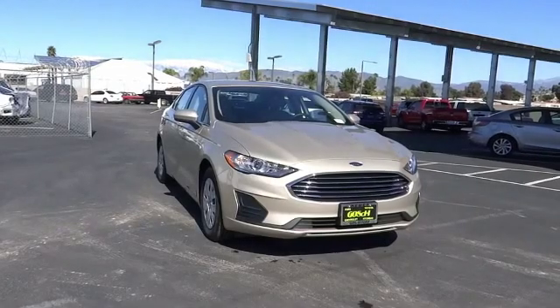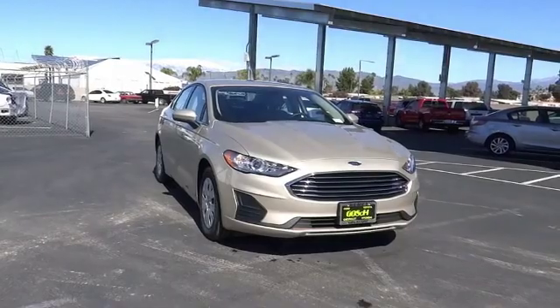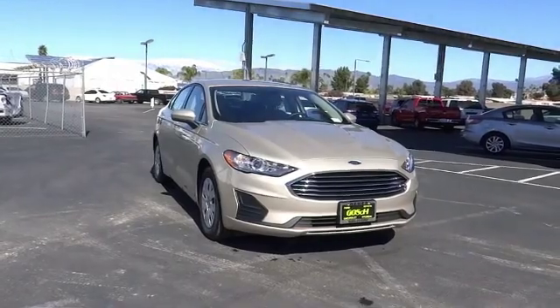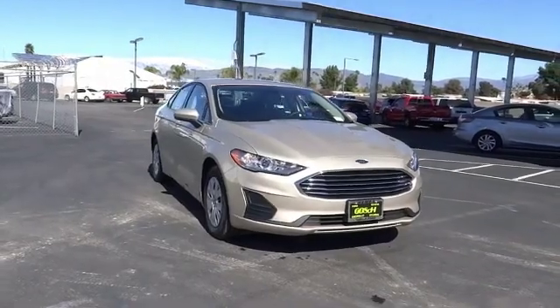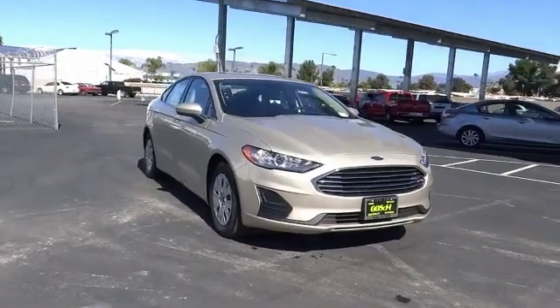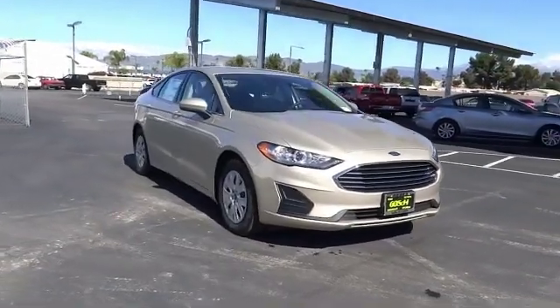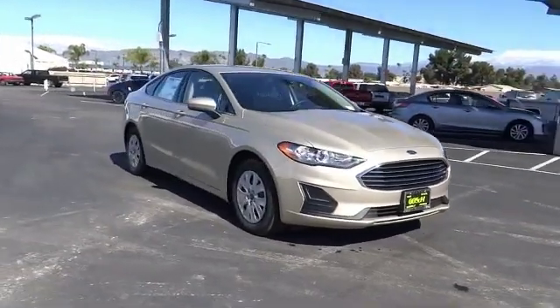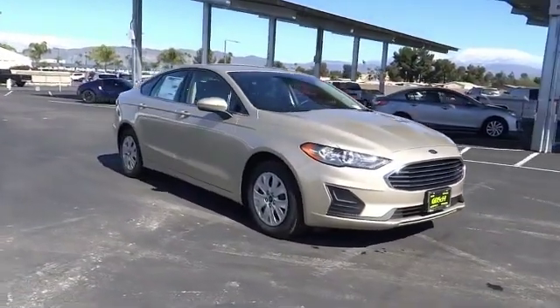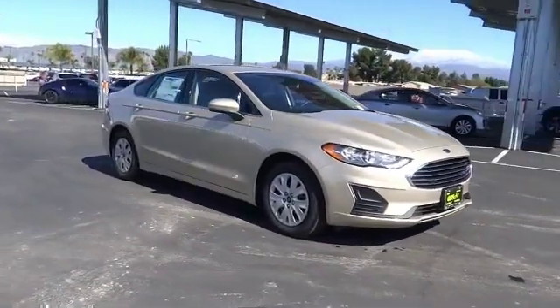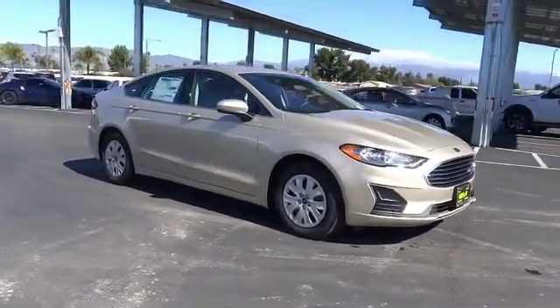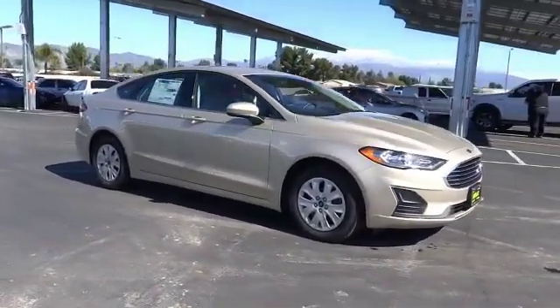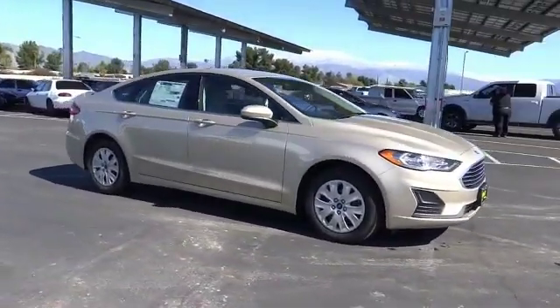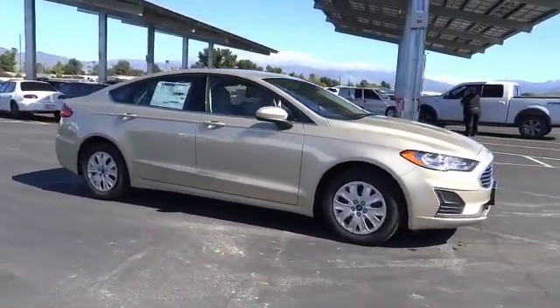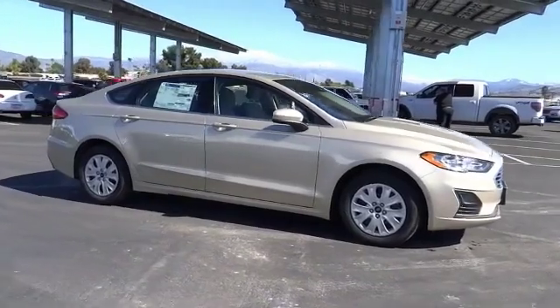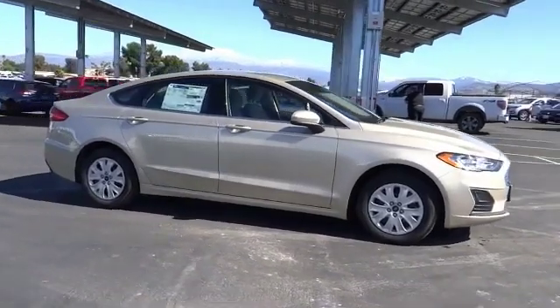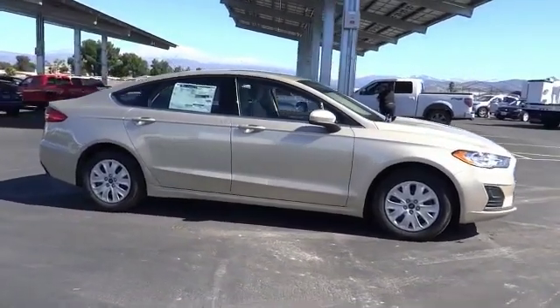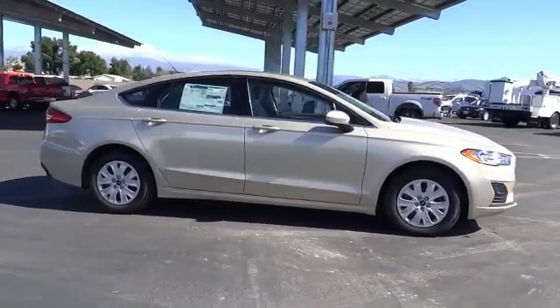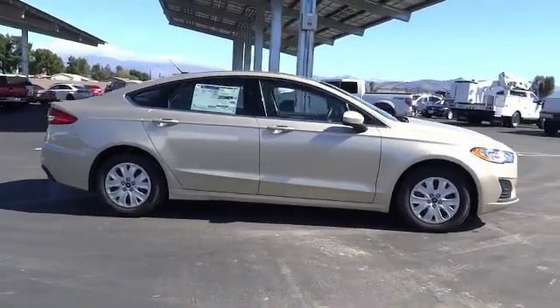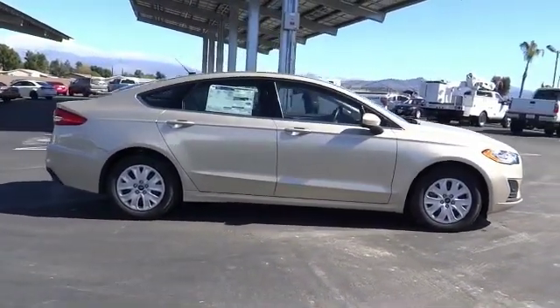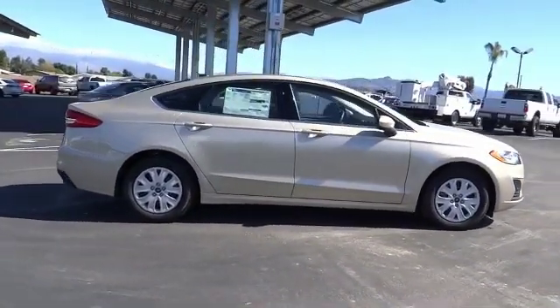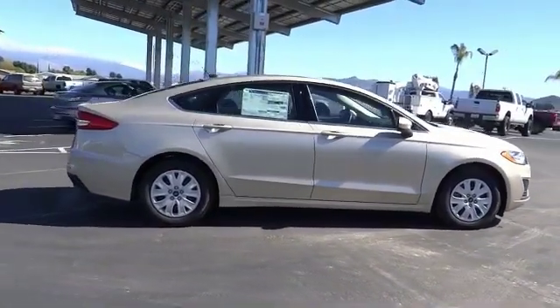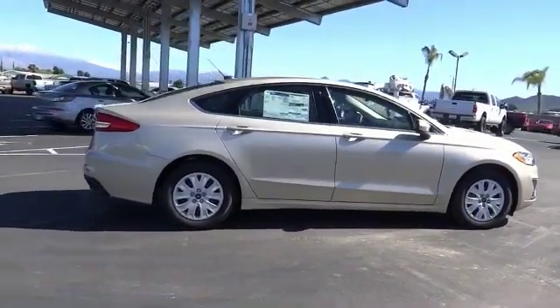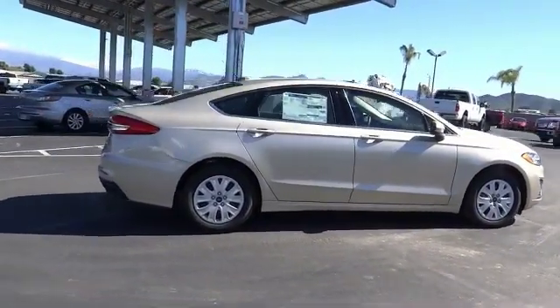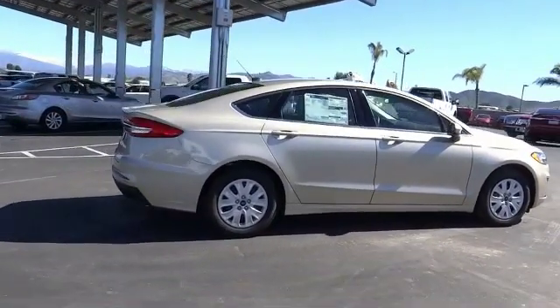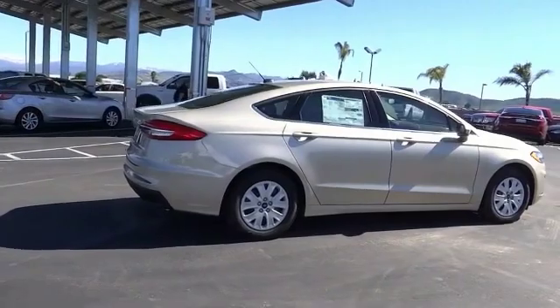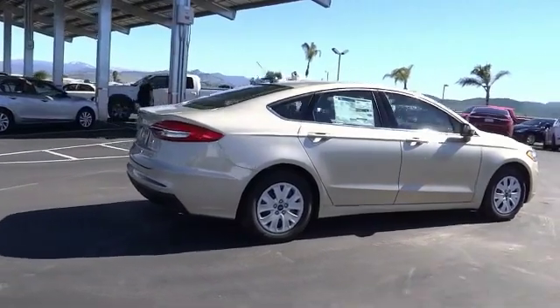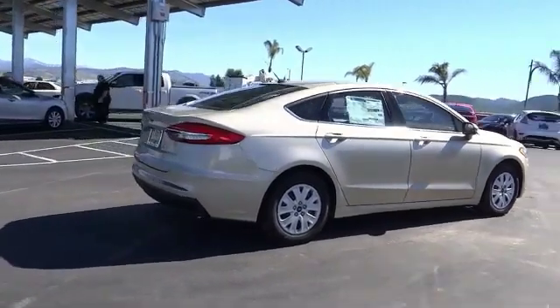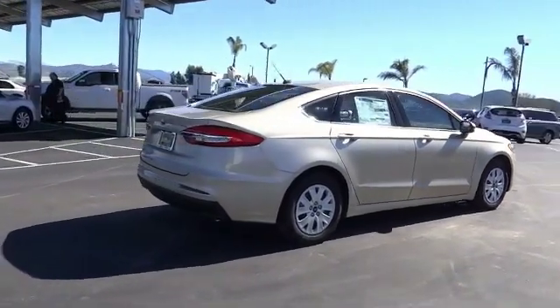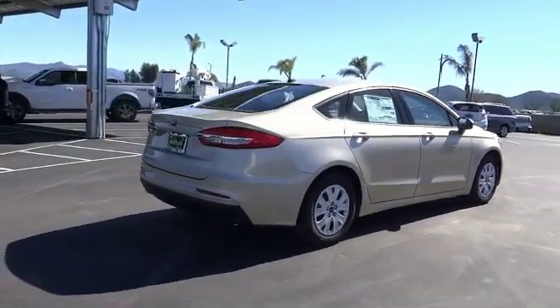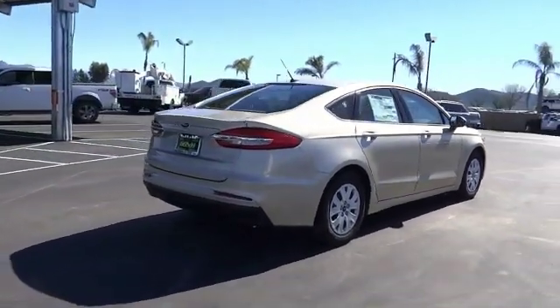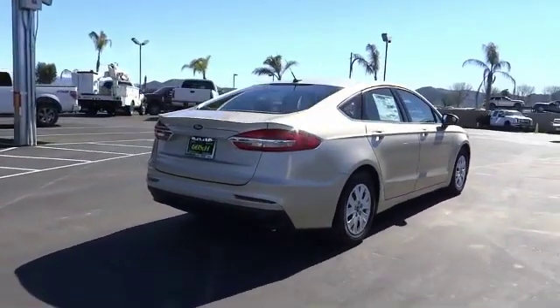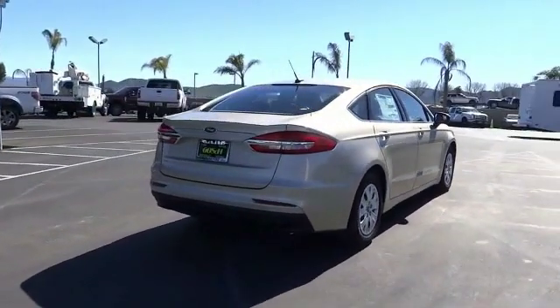Looking for the right vehicle? Check out the 2019 Fusion. You can have both impressive power and great economy in a Fusion, and it is priced below $25,000. This vehicle has less than 100 miles.